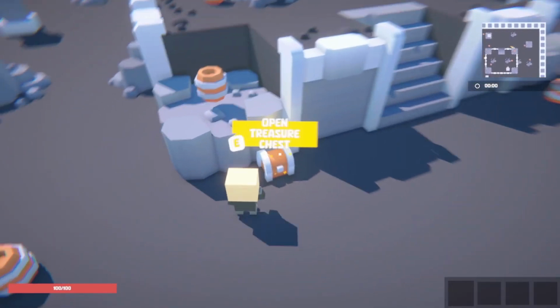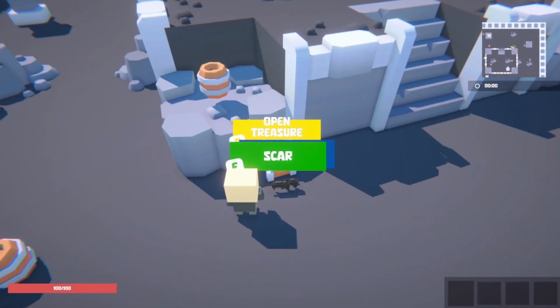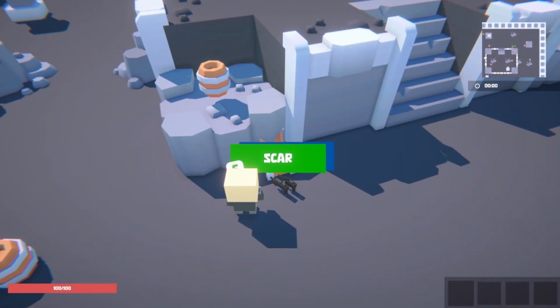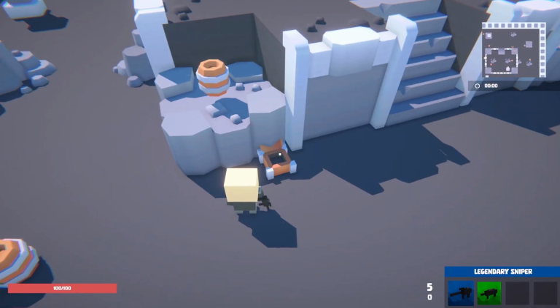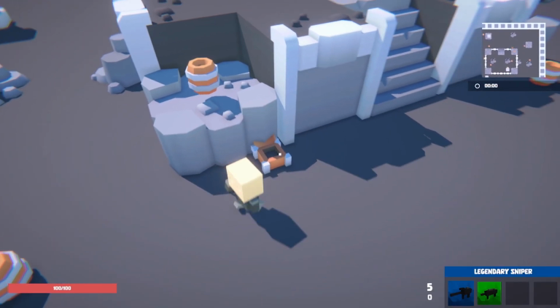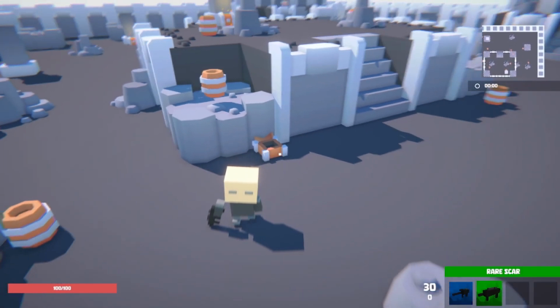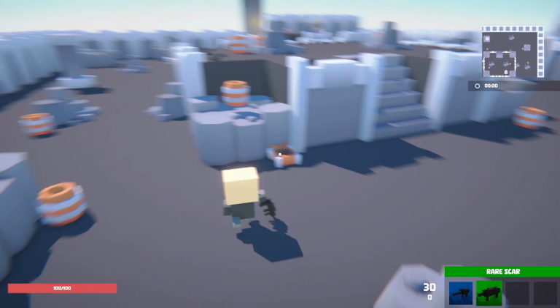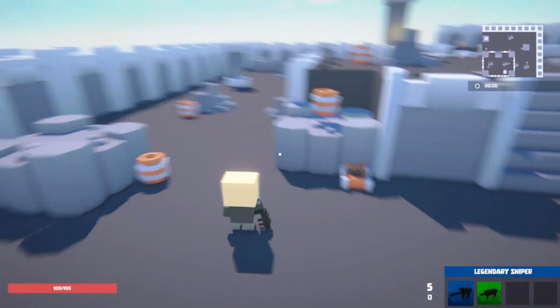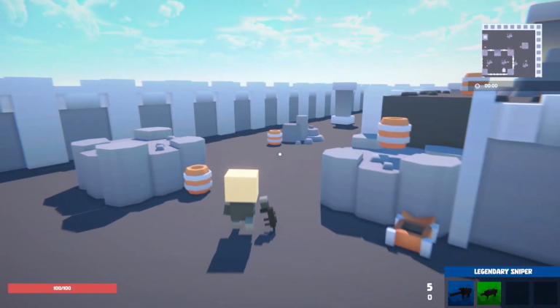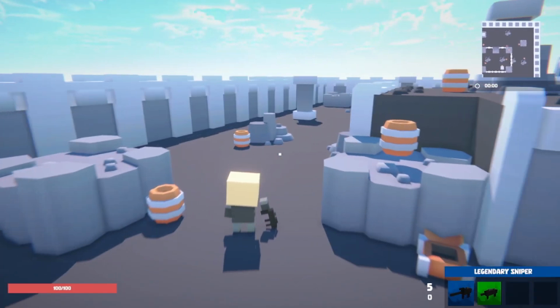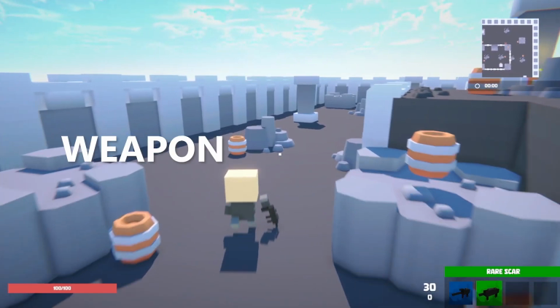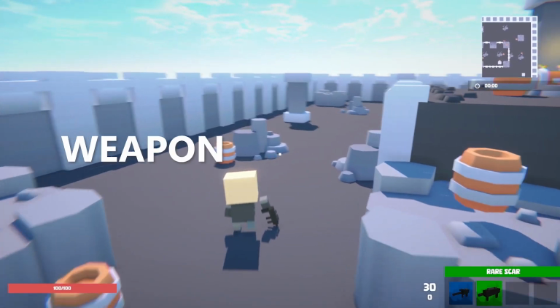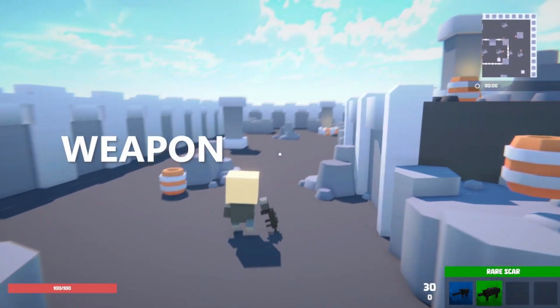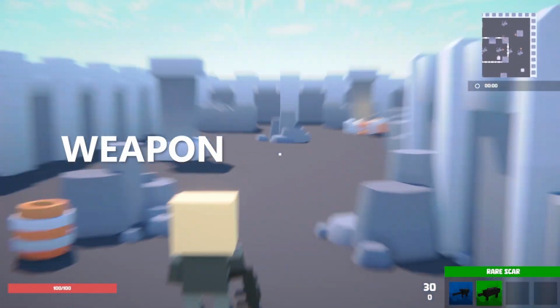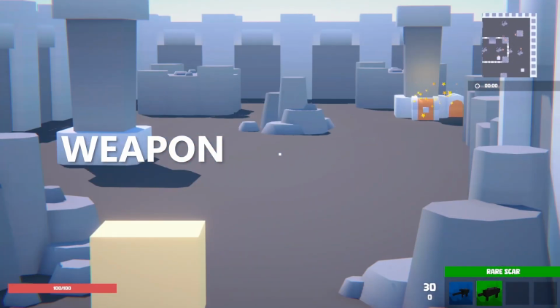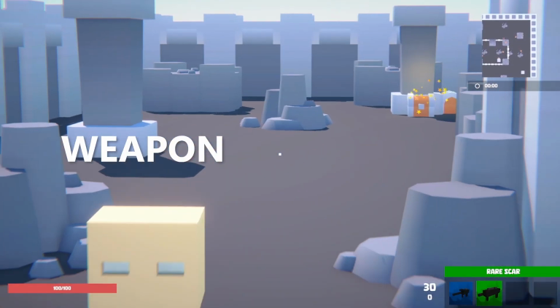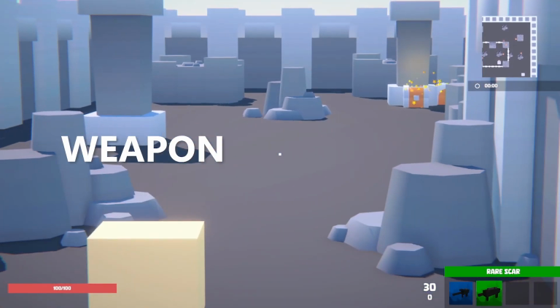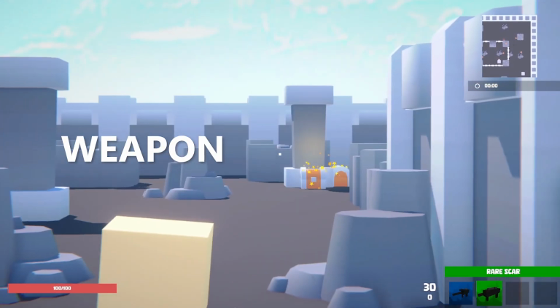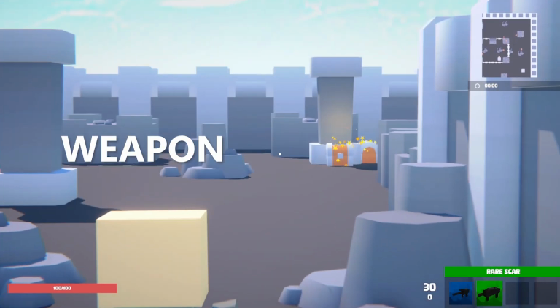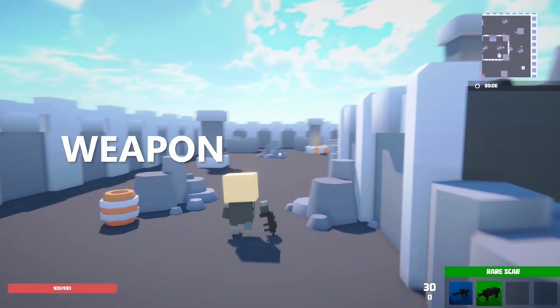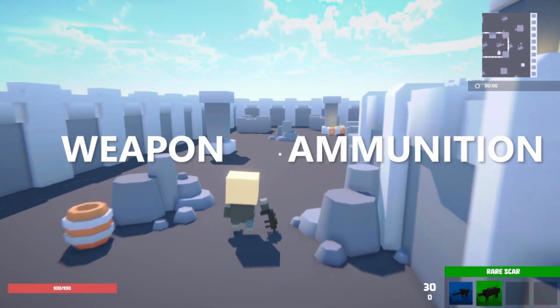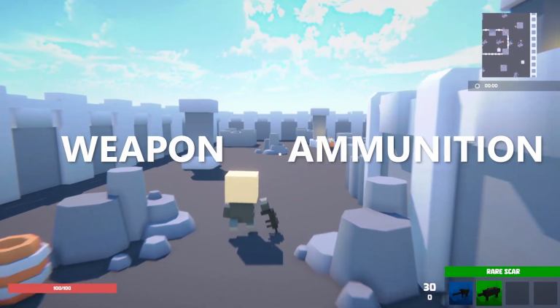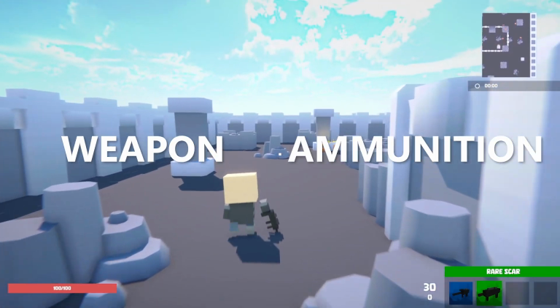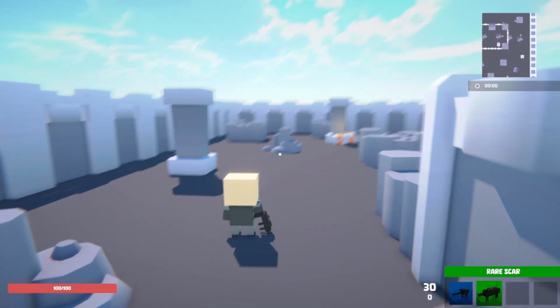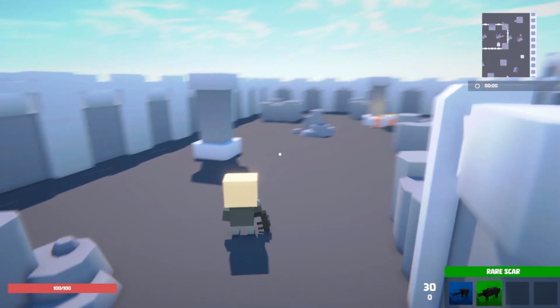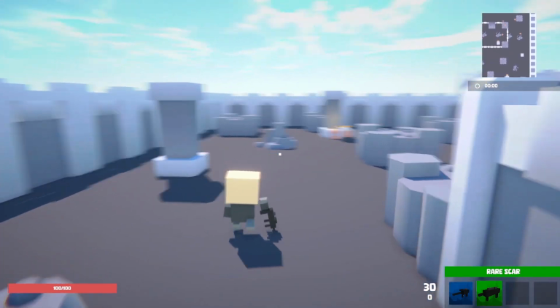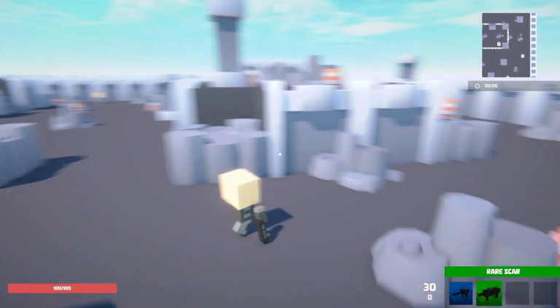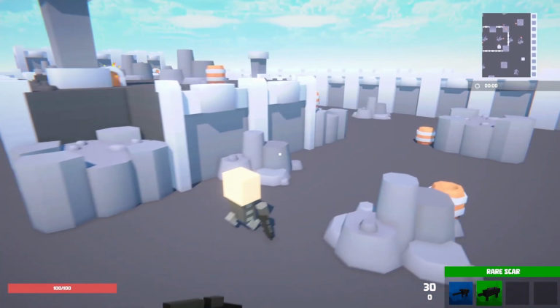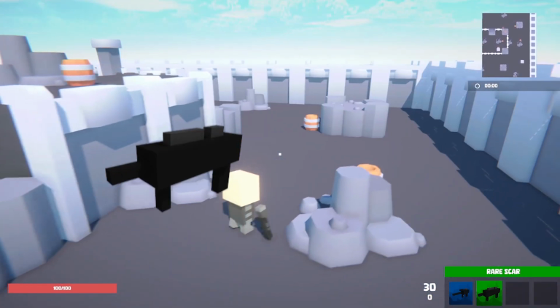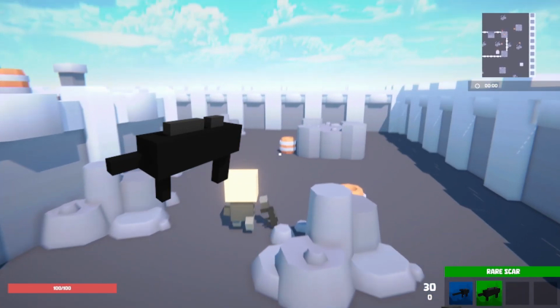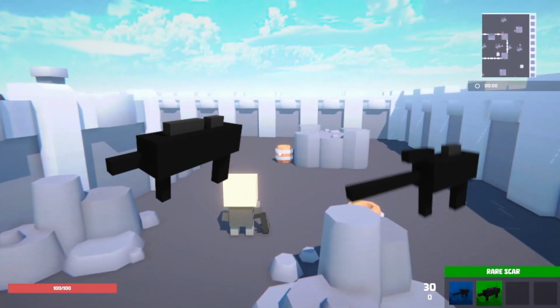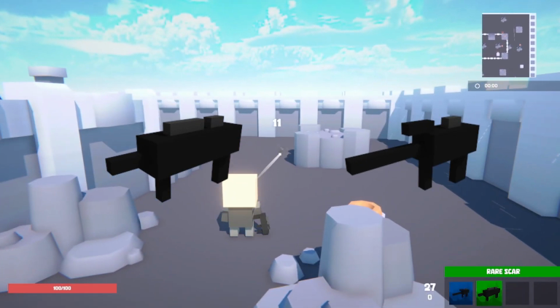We can open the treasure chest and see what loot we get. The loot can either be a weapon, which is ranked according to different tiers, or ammunition for the weapon. So far I have only two weapons: a scar and a sniper.